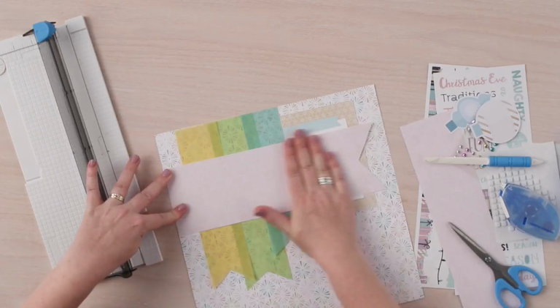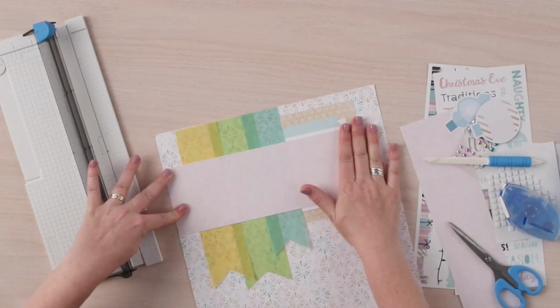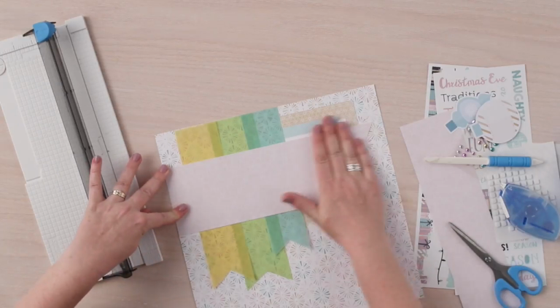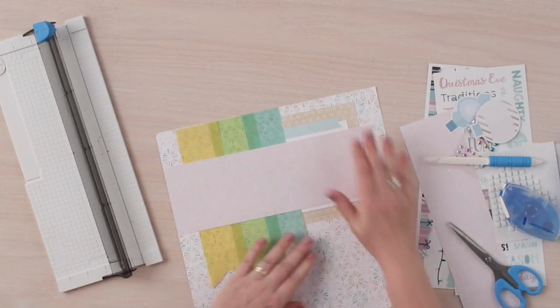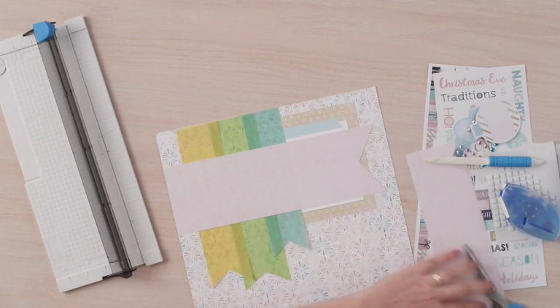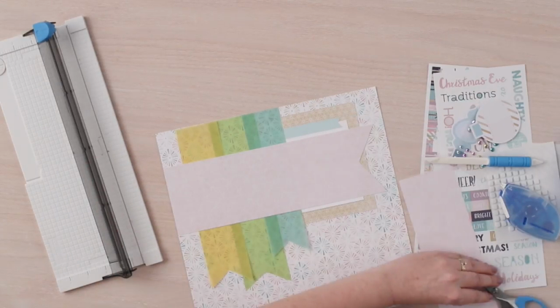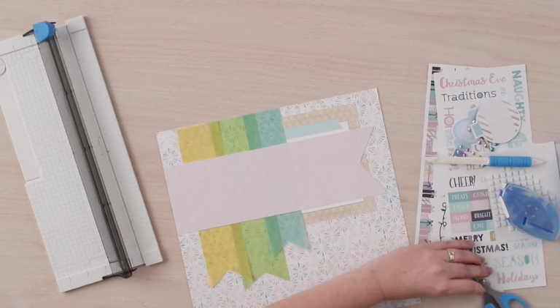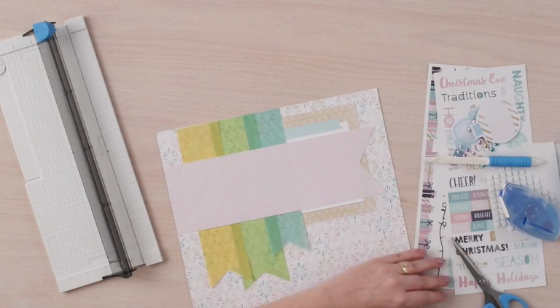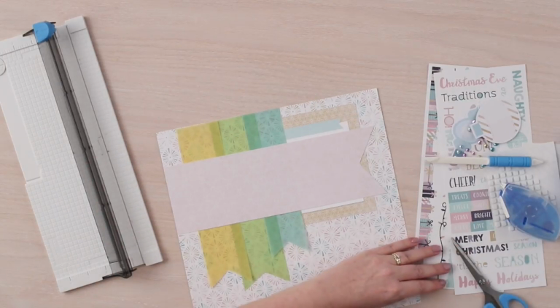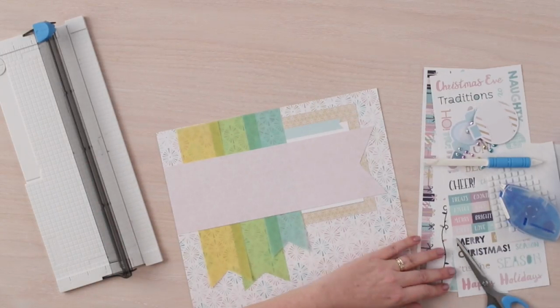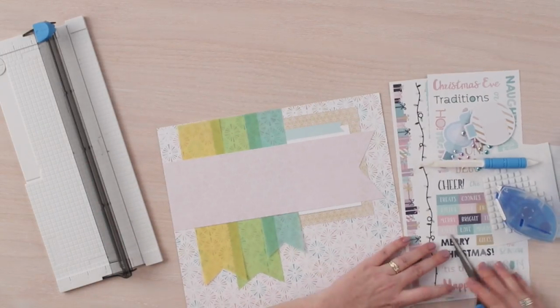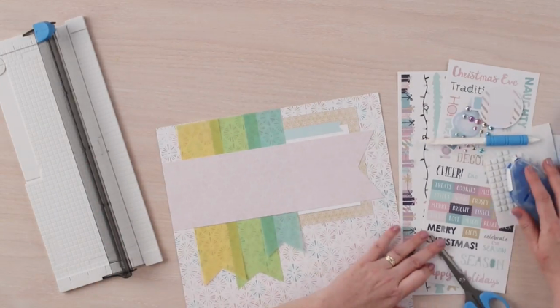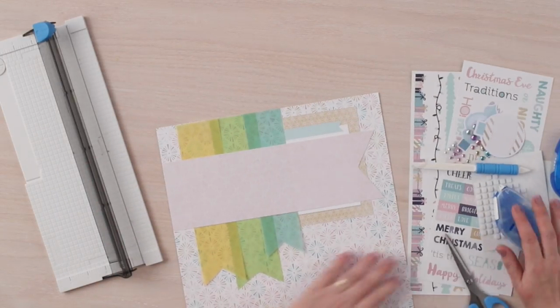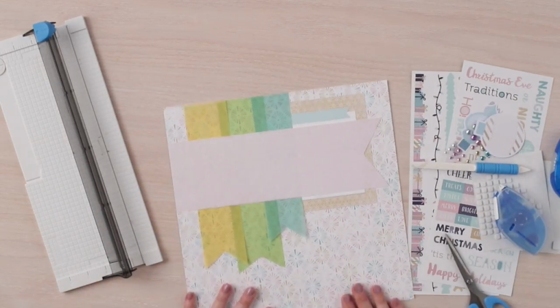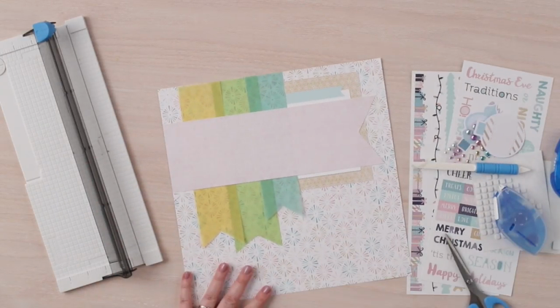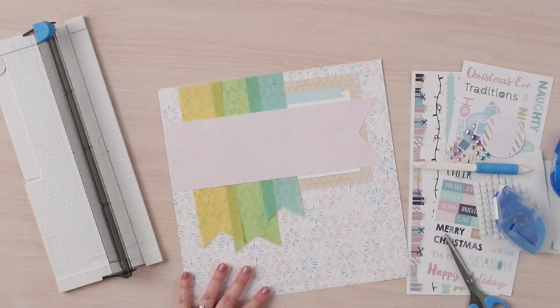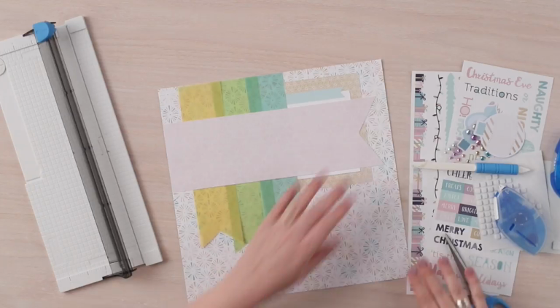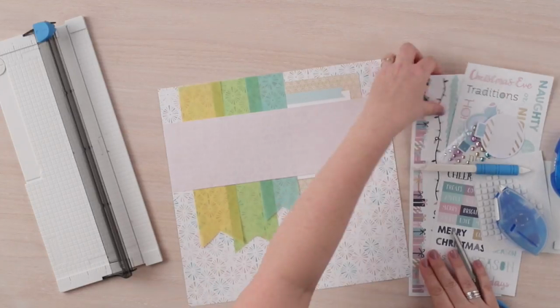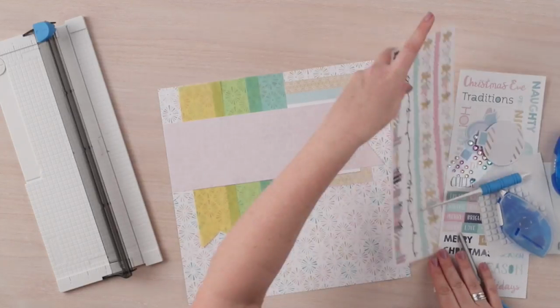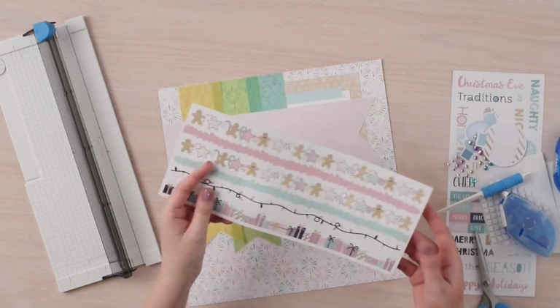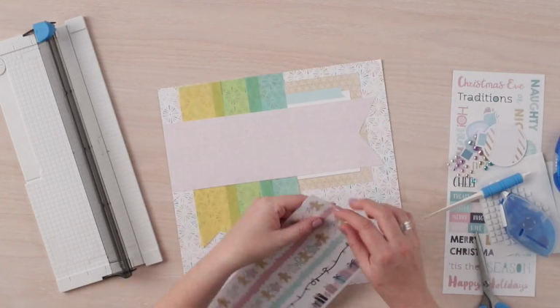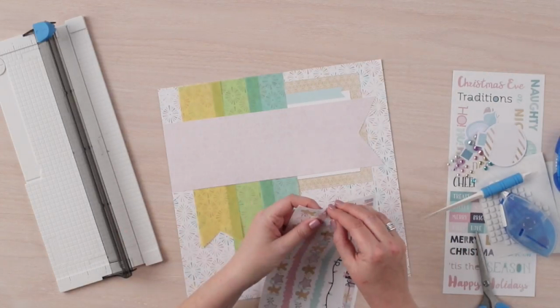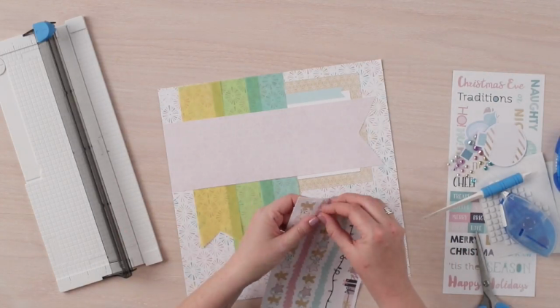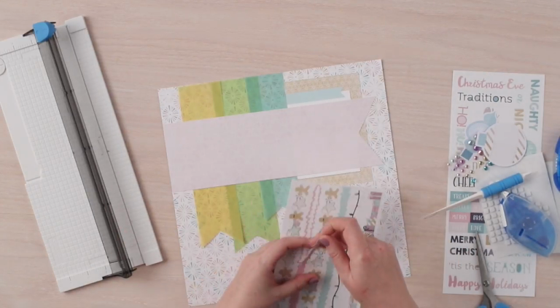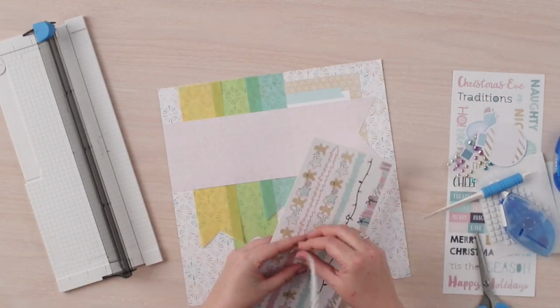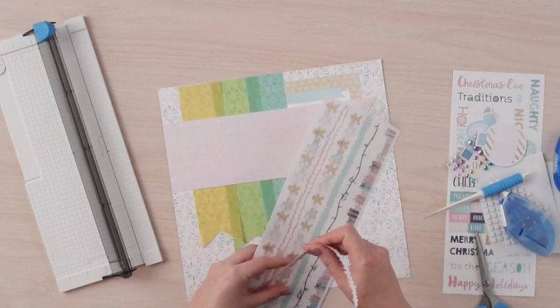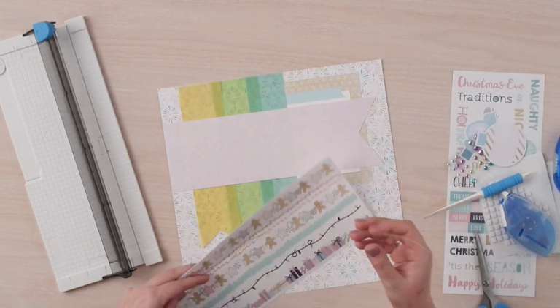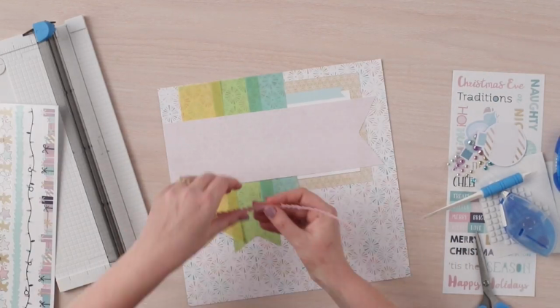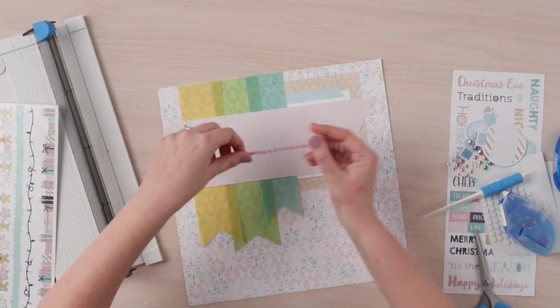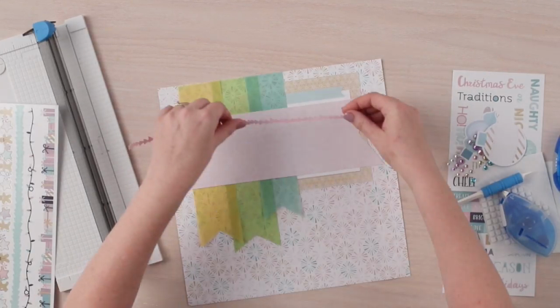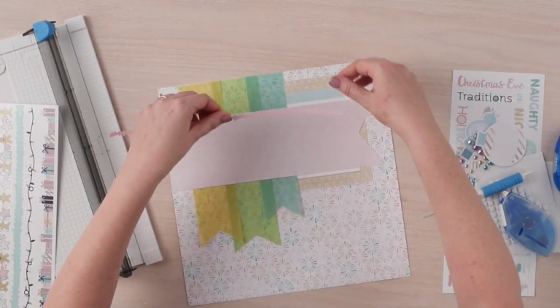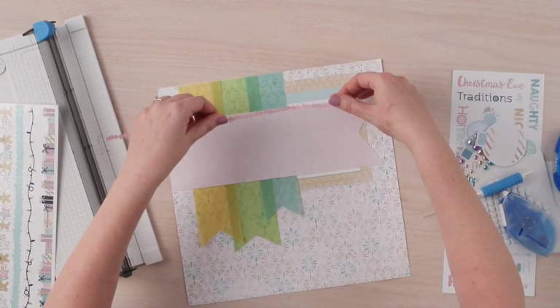Next, we will adhere the stickers as well as the embellishments to our layout. We are going to use foam squares on some for added dimension.